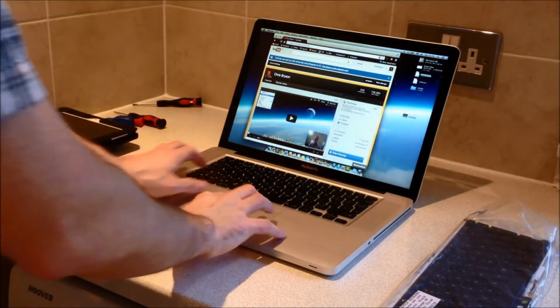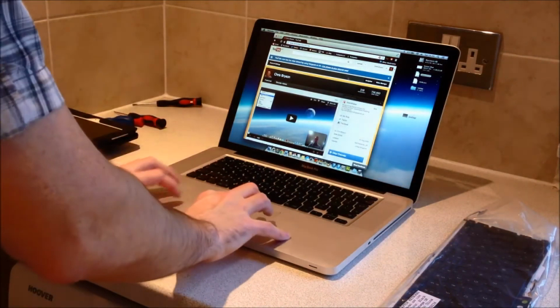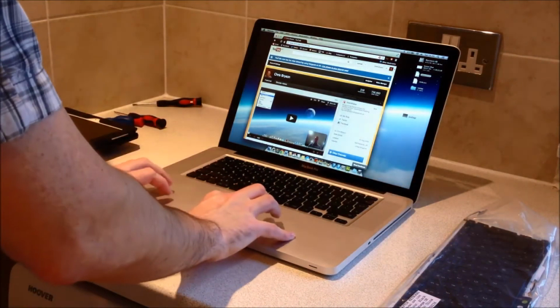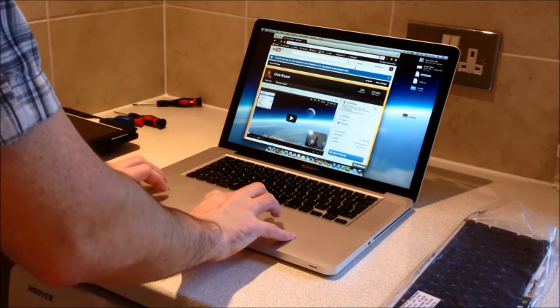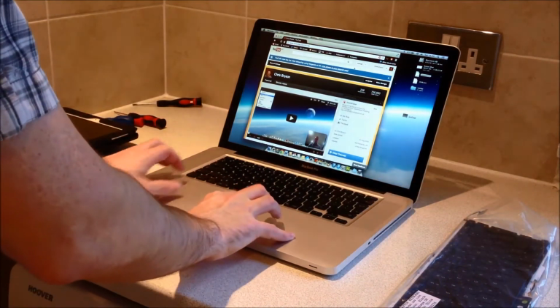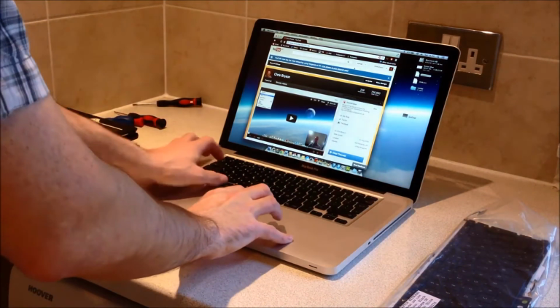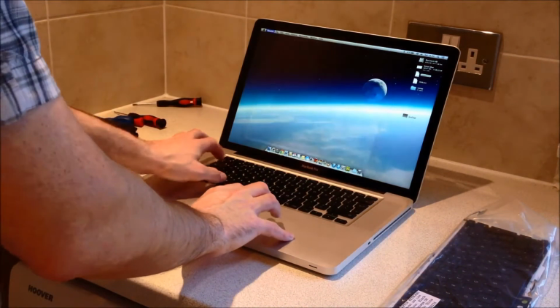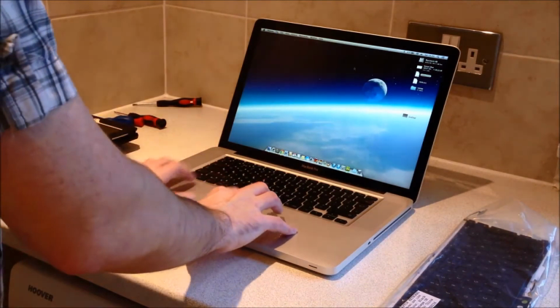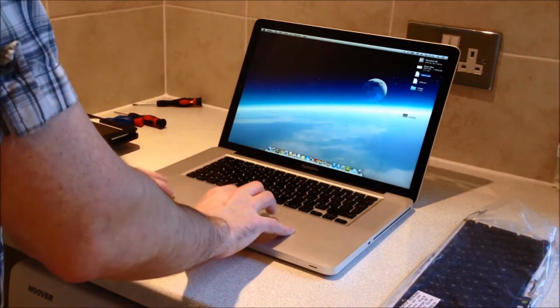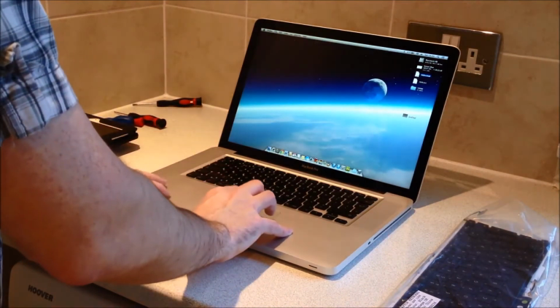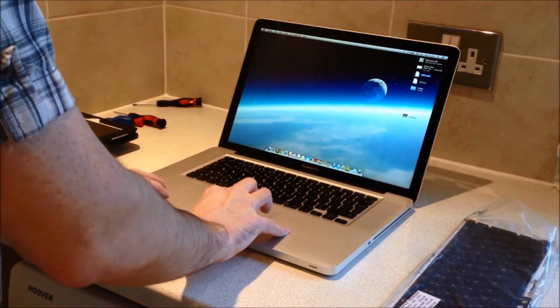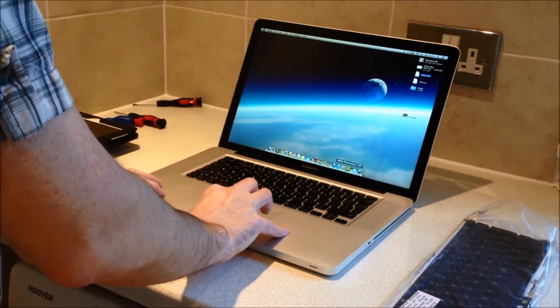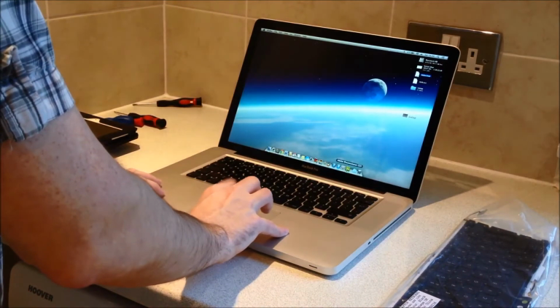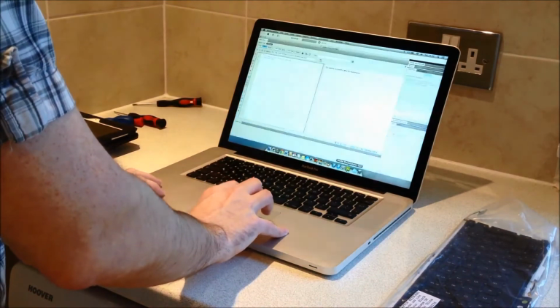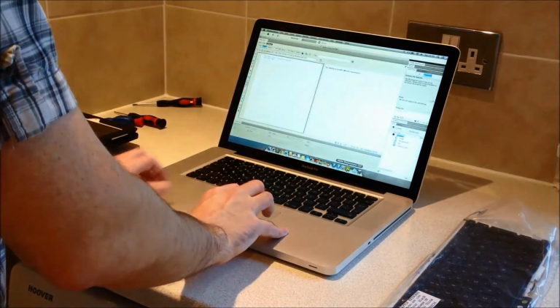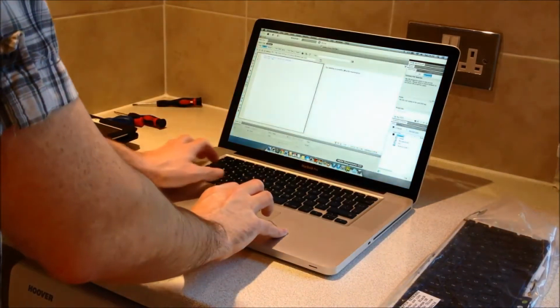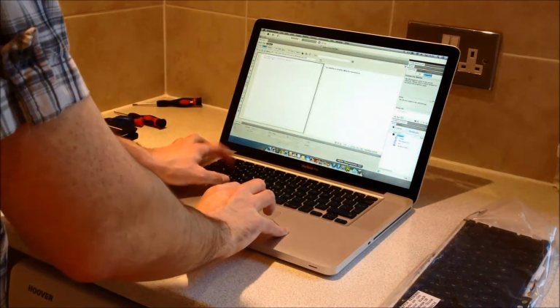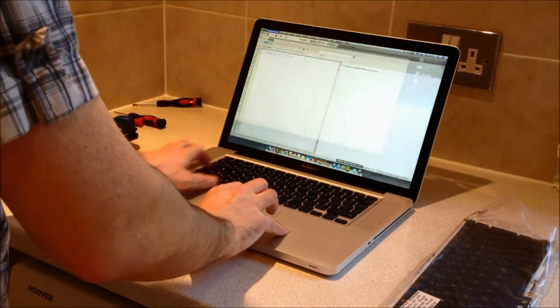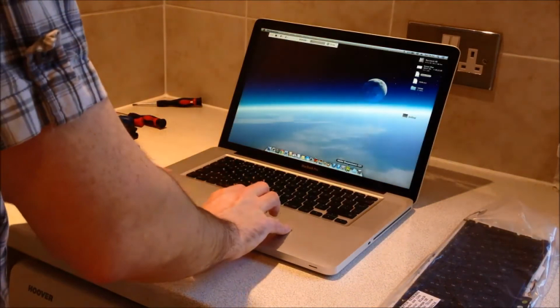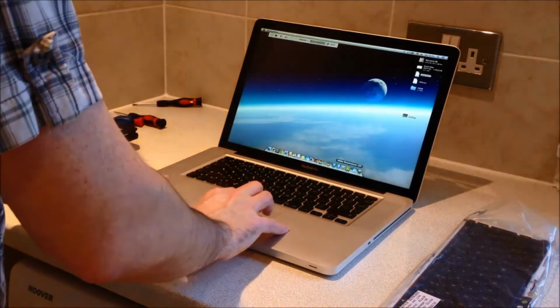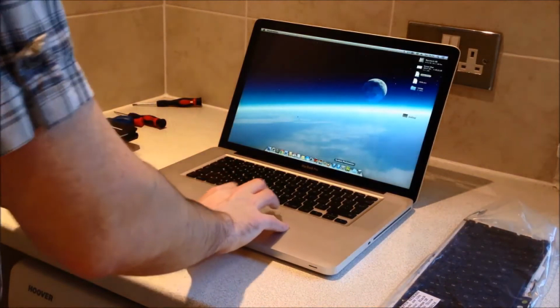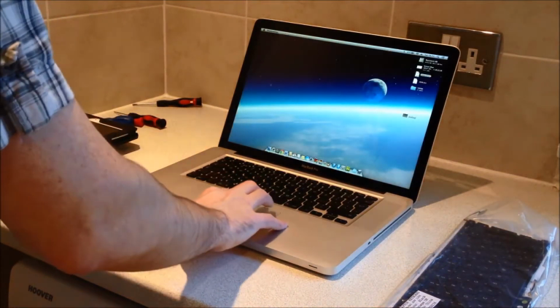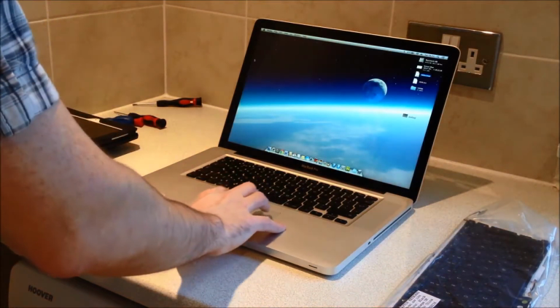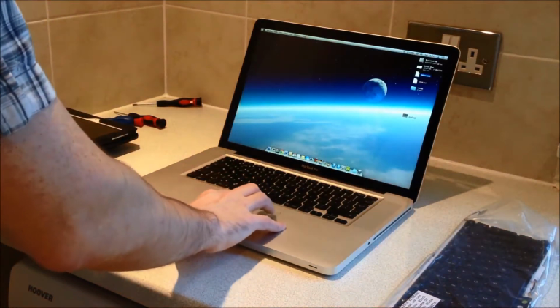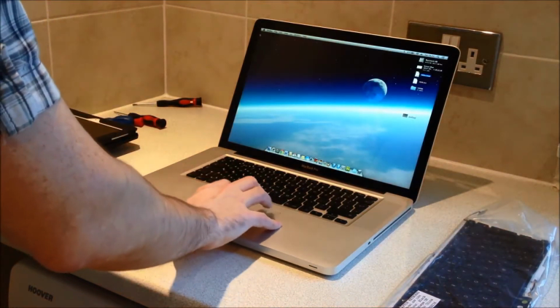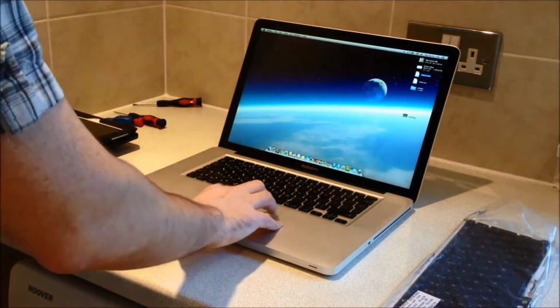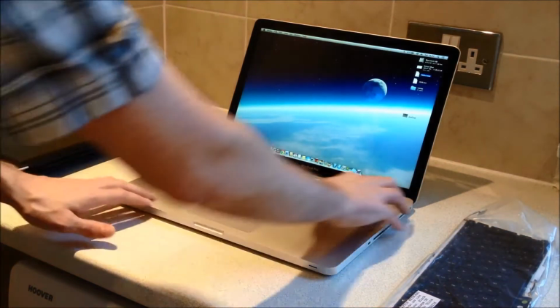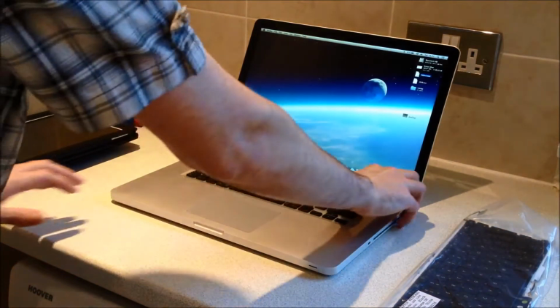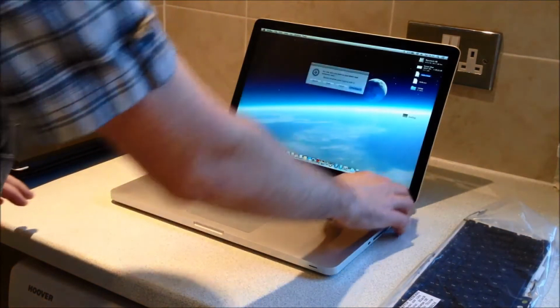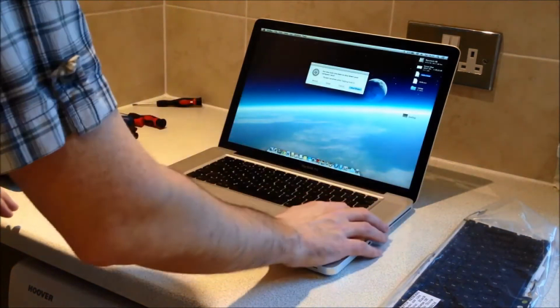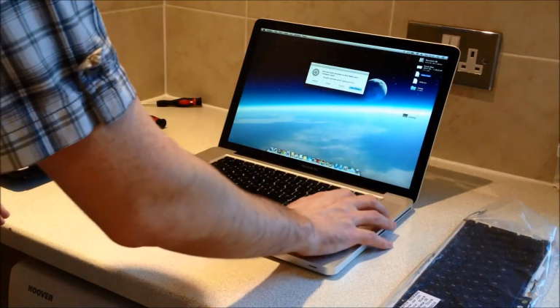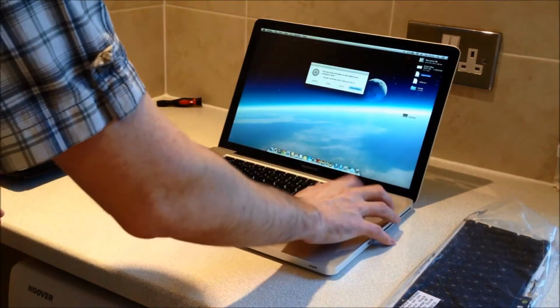The first thing you're going to want to do is to shut the Mac down. Close down any open applications and log out of your machine.